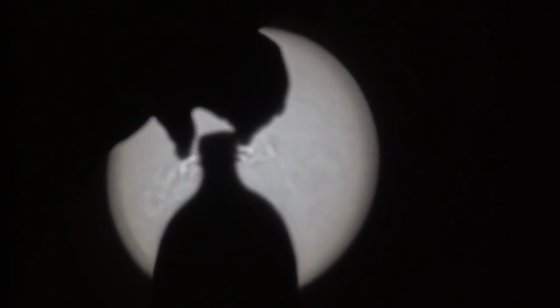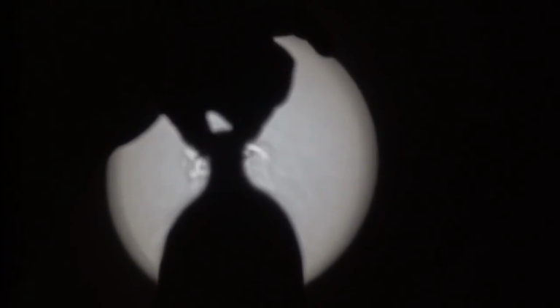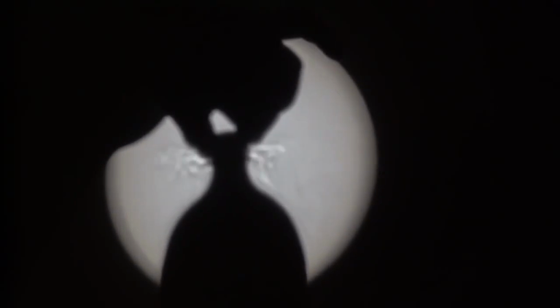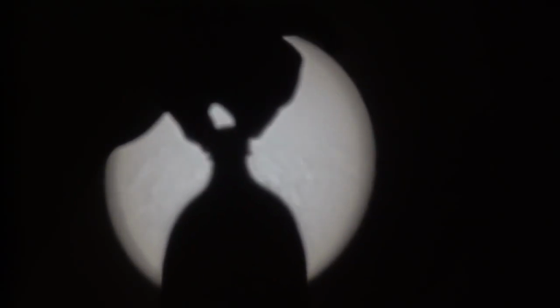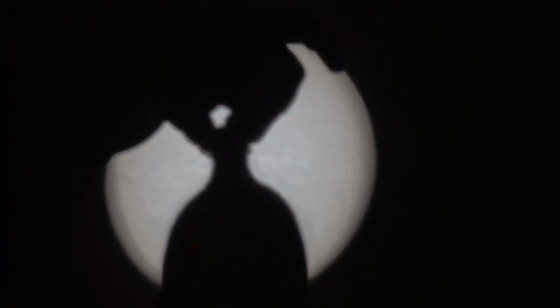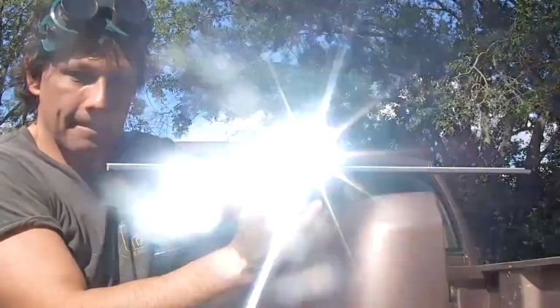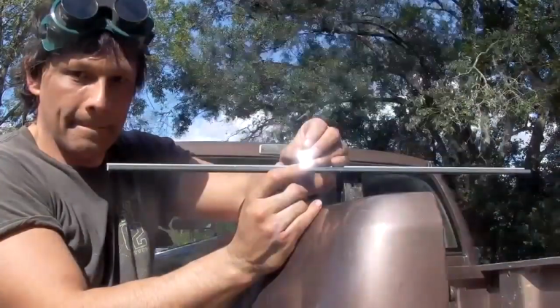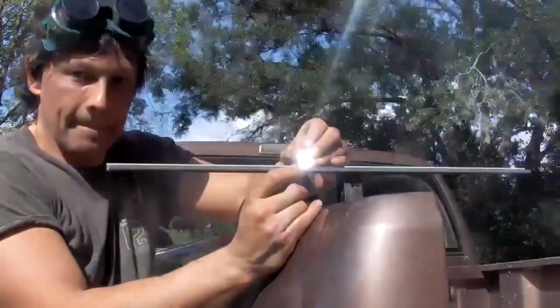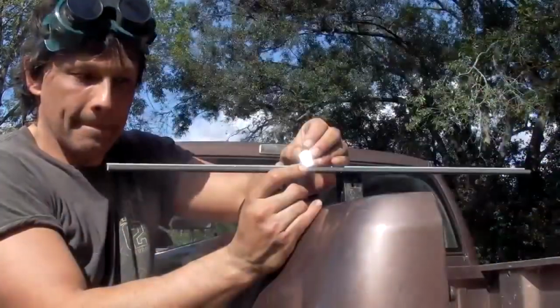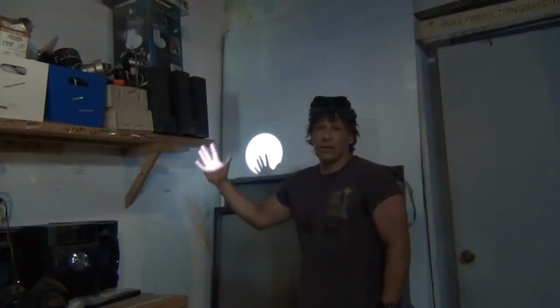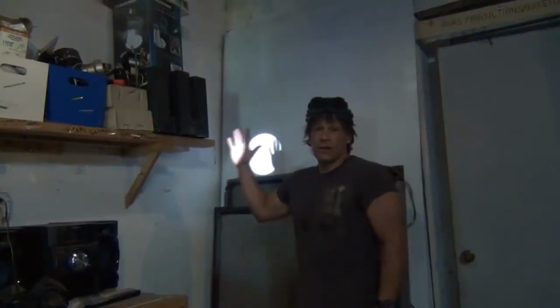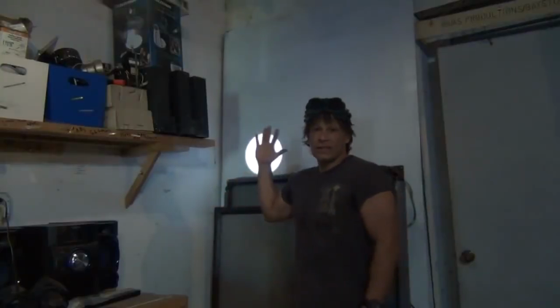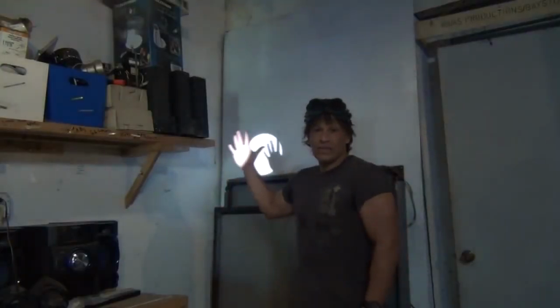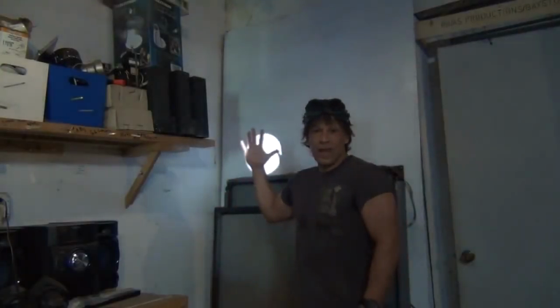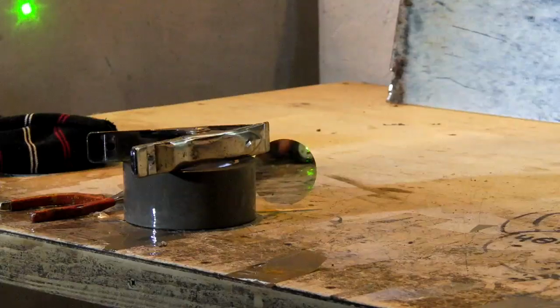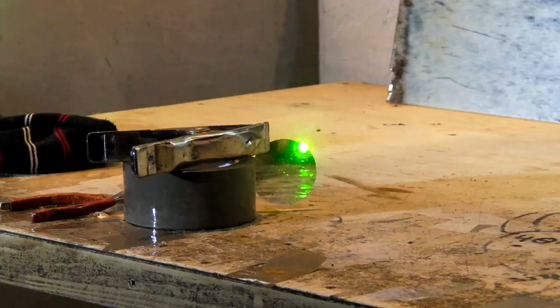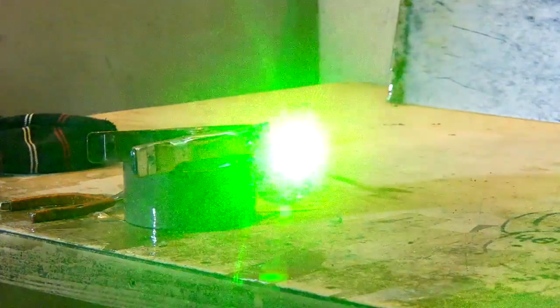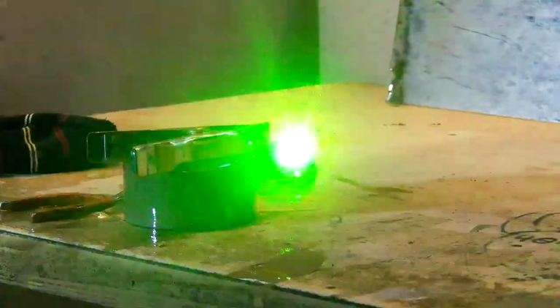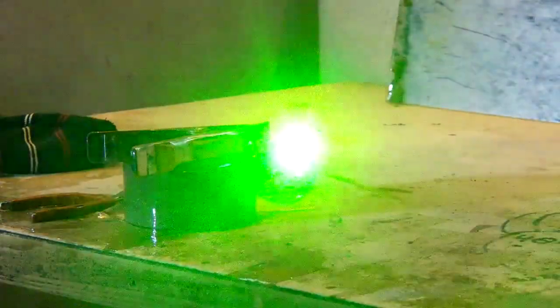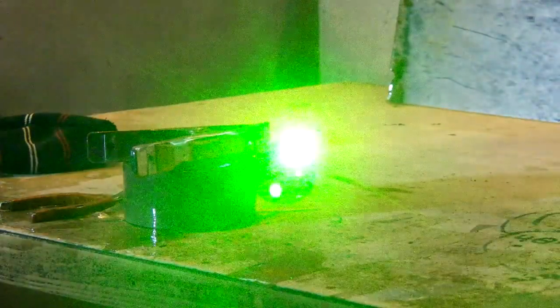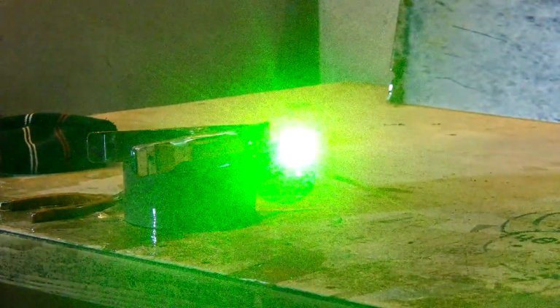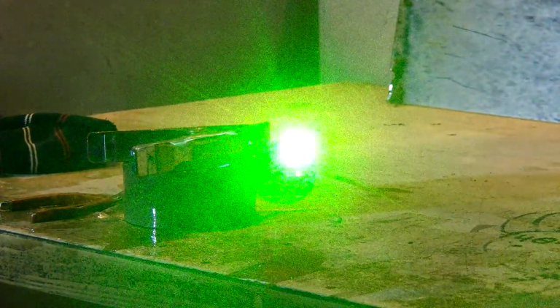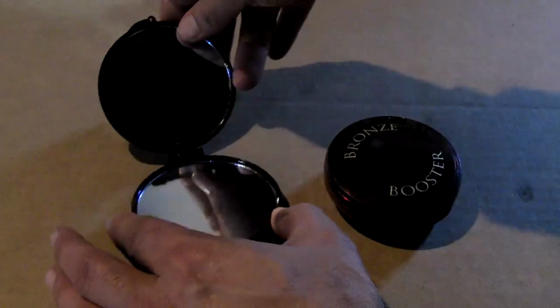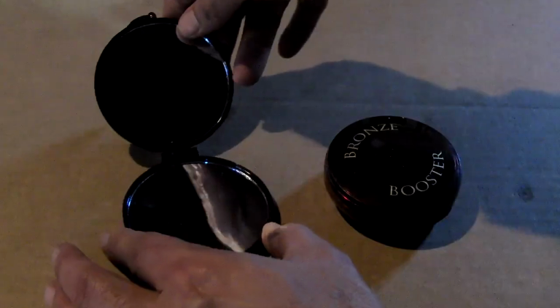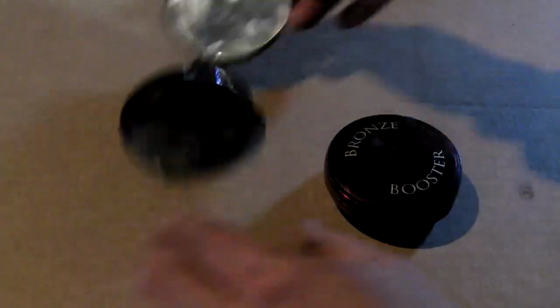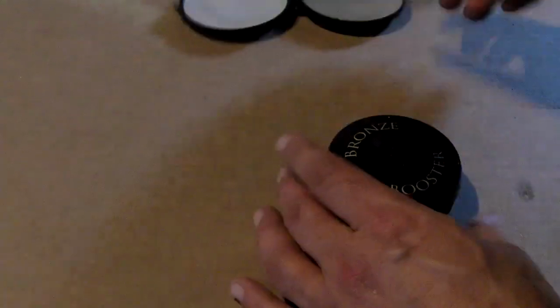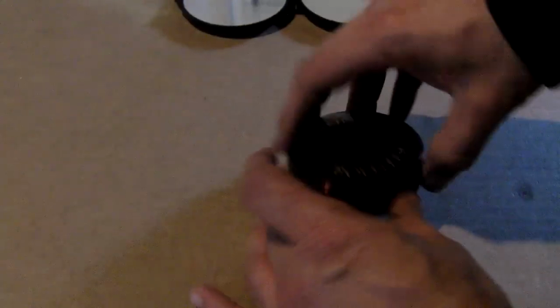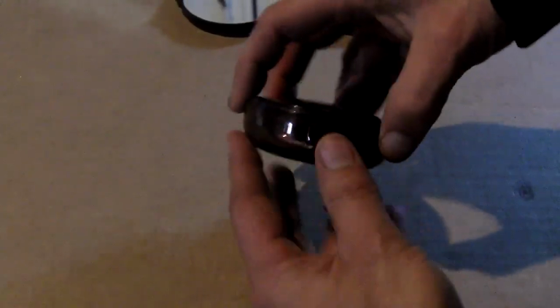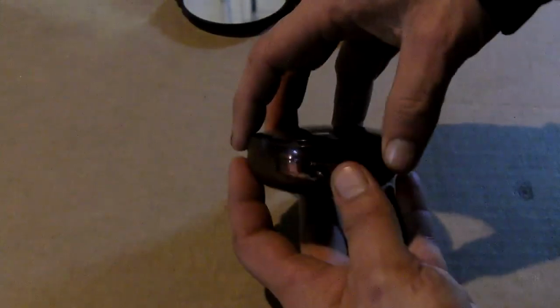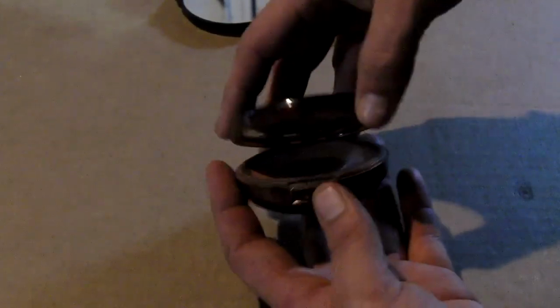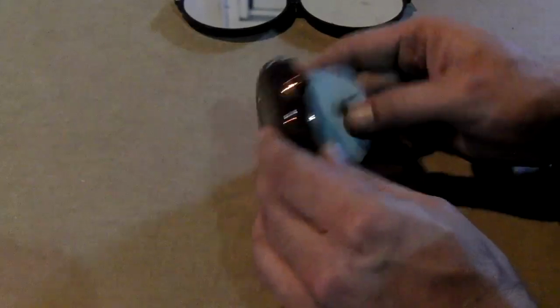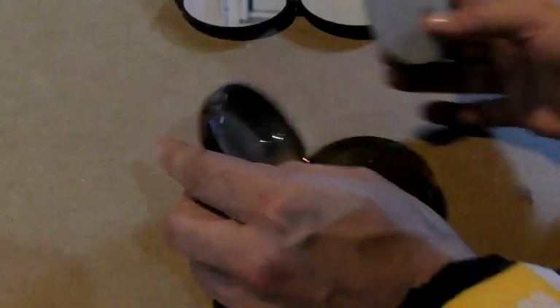For optical projects like our sun imaging video, first surface mirrors are a must. For laser projects, round mirrors are usually preferred, so all you need to do is find a compact makeup mirror.